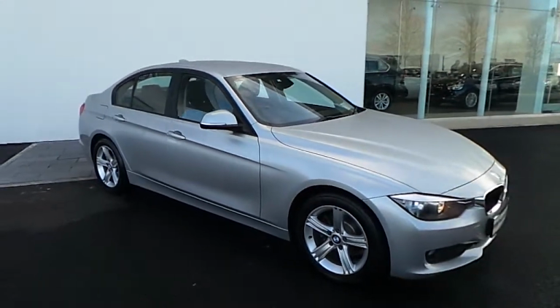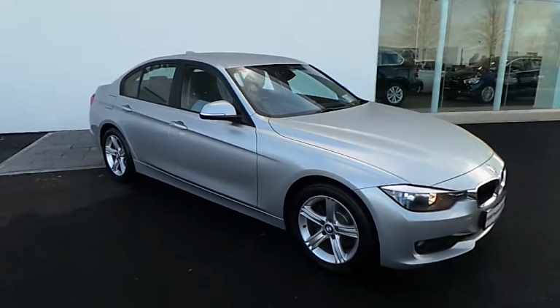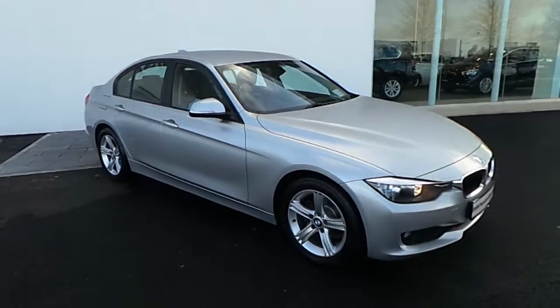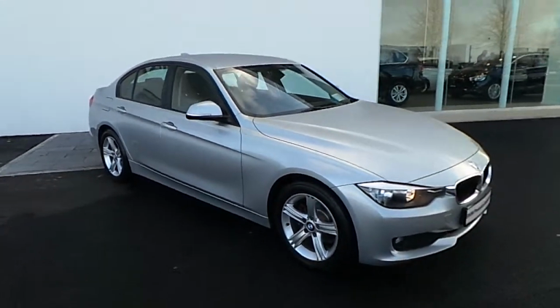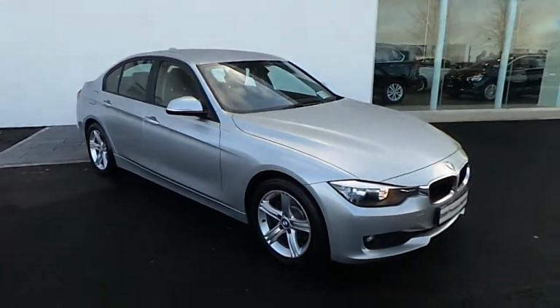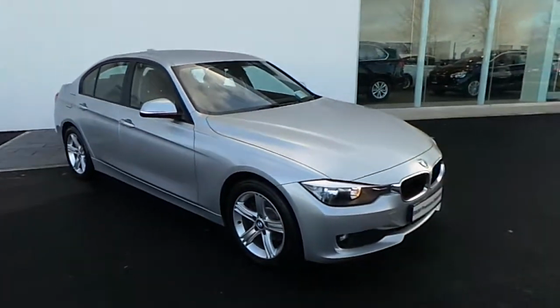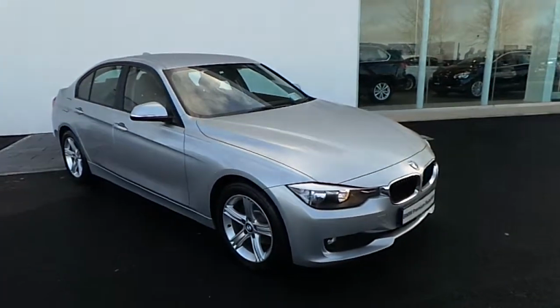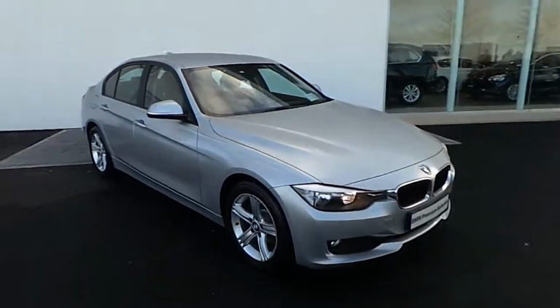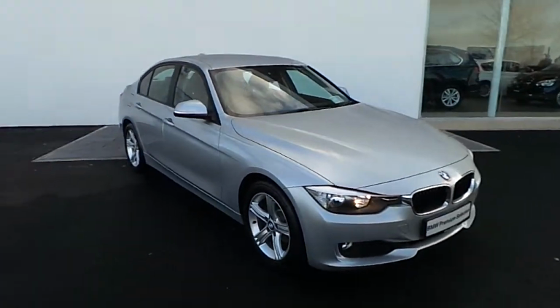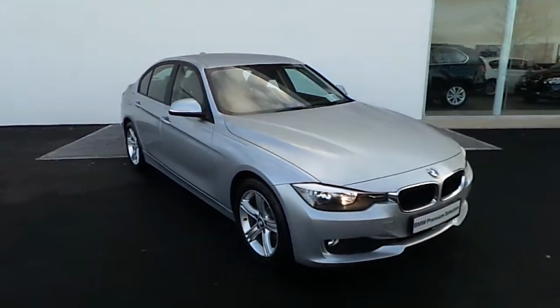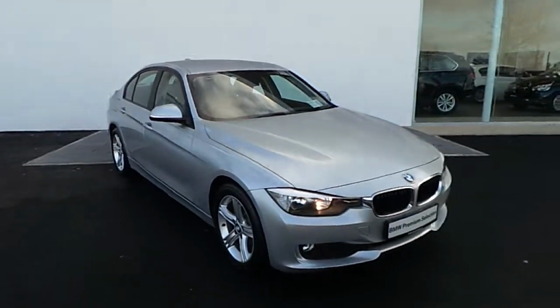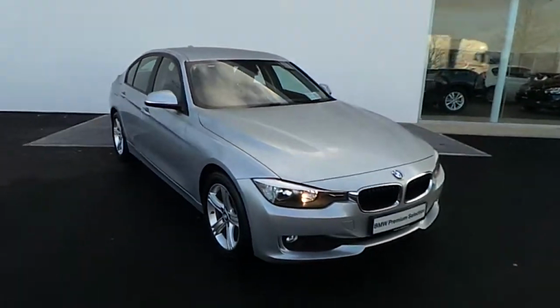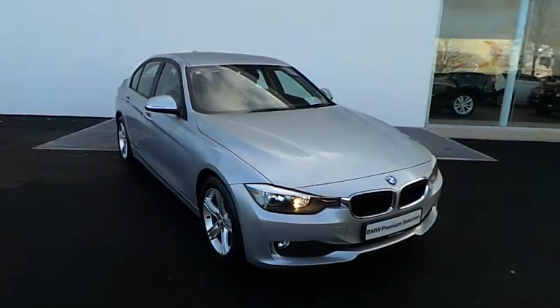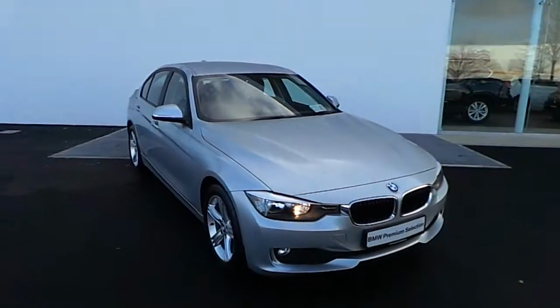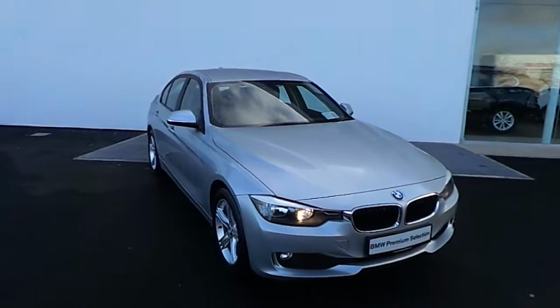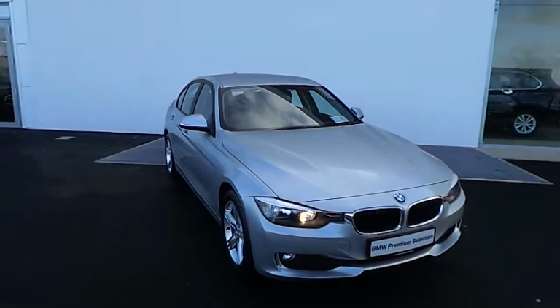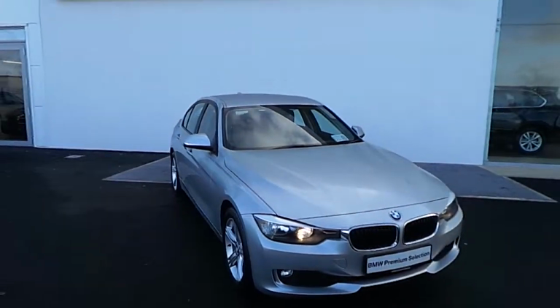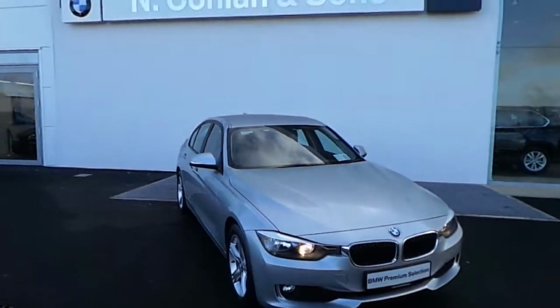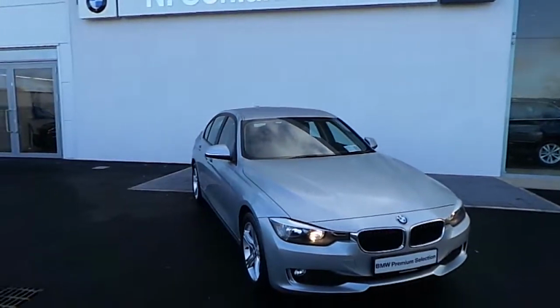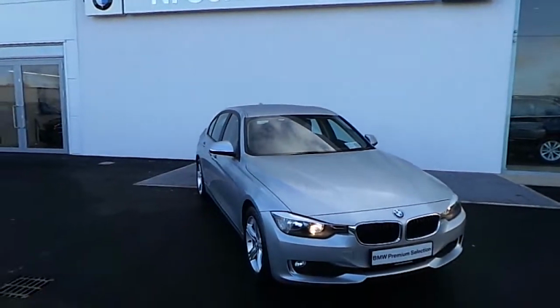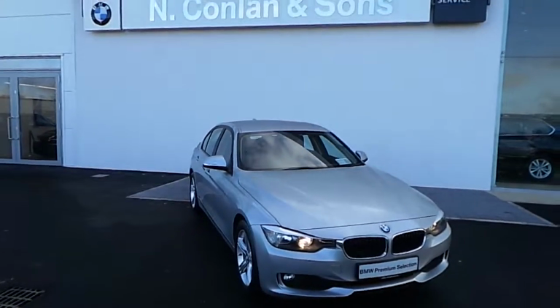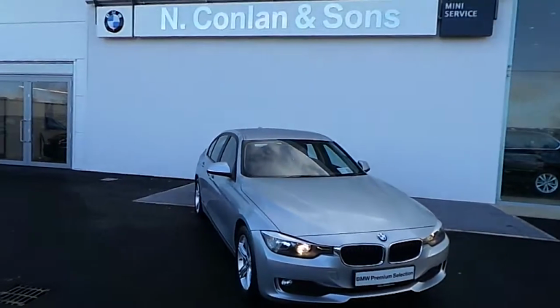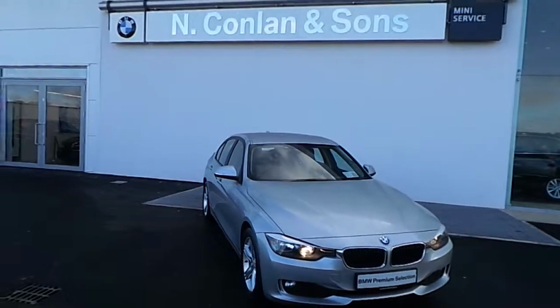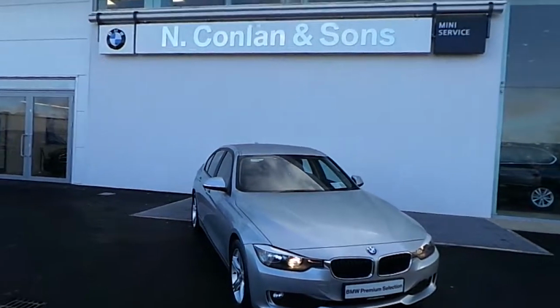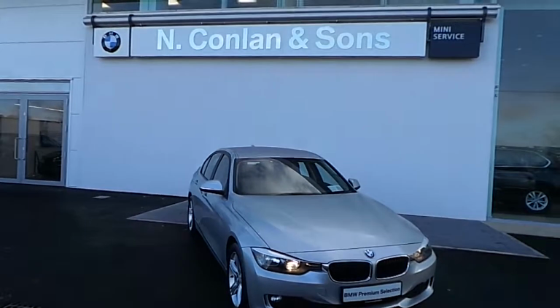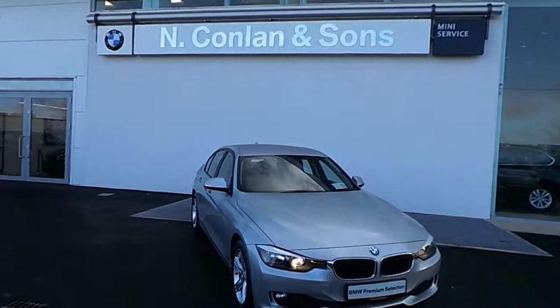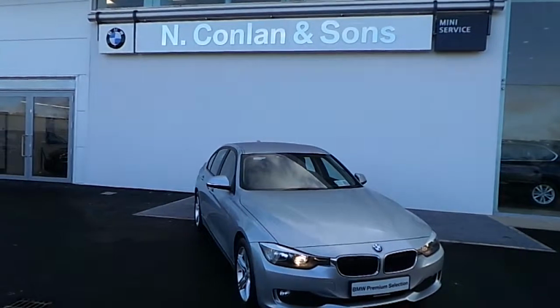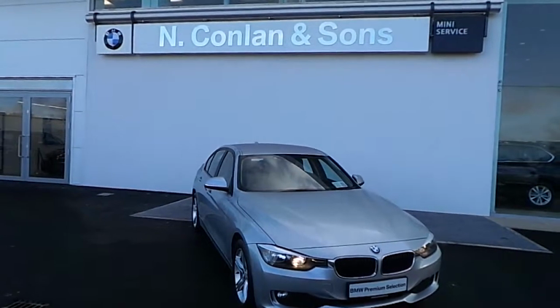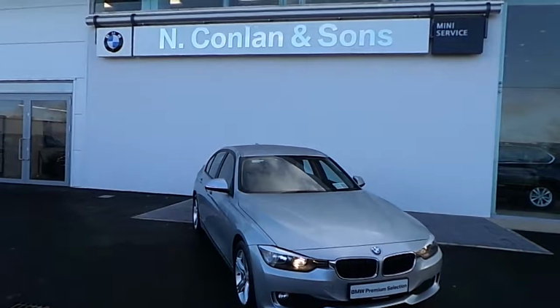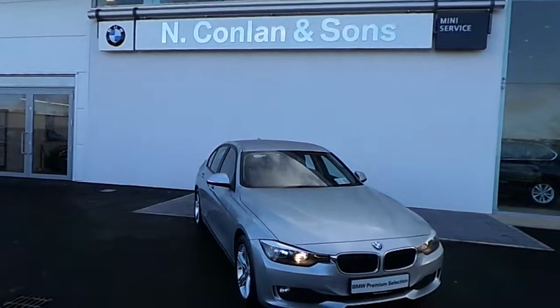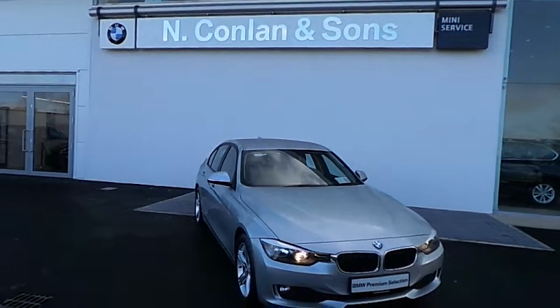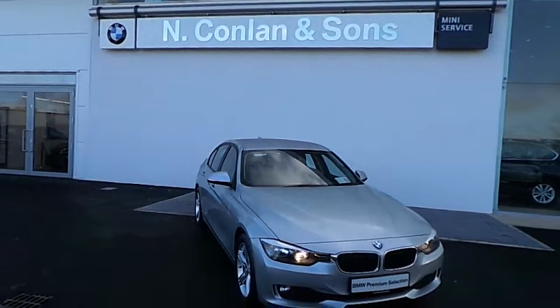If you require any further information on the vehicle or you'd like to test drive it today, give our sales team a call on 045 409 100.